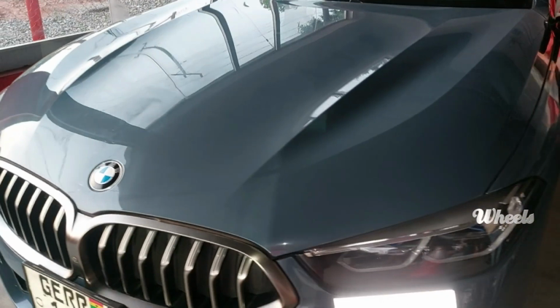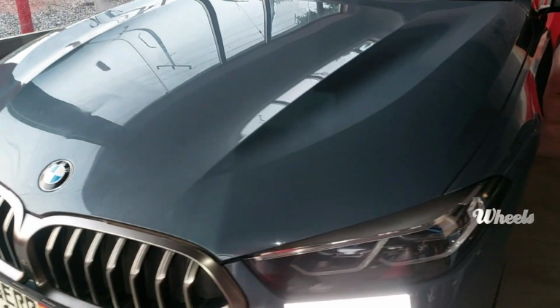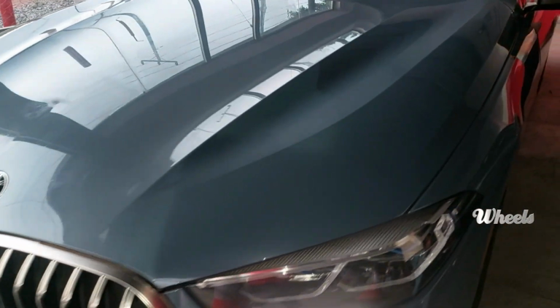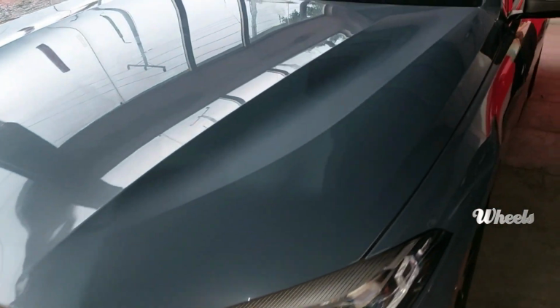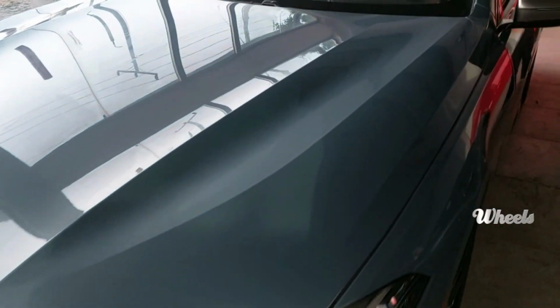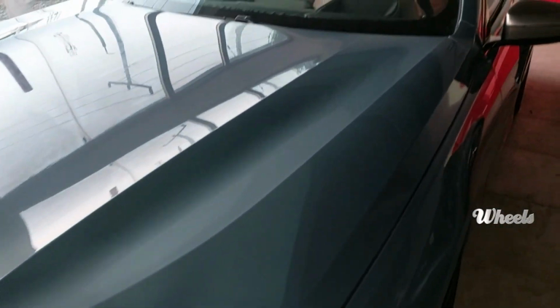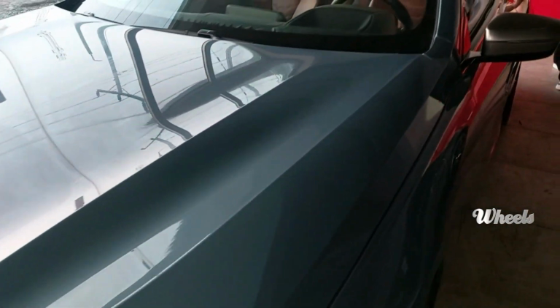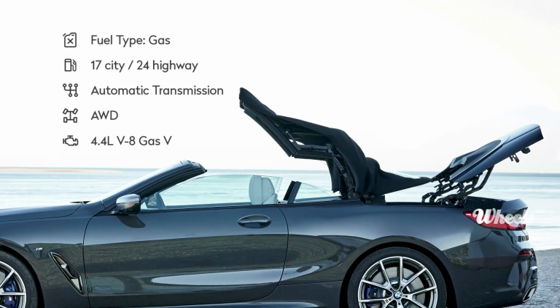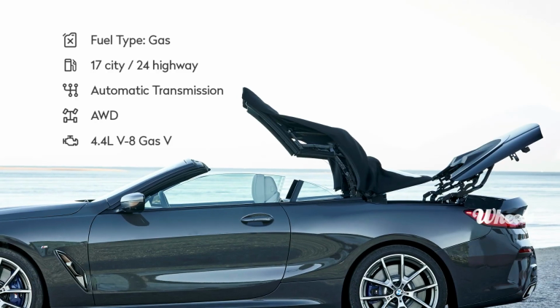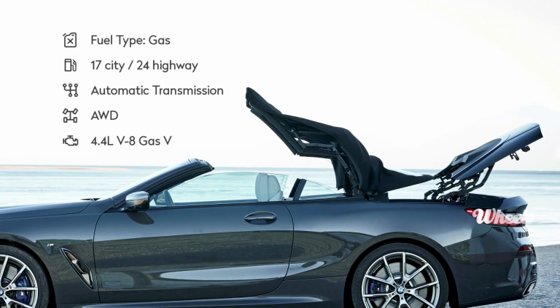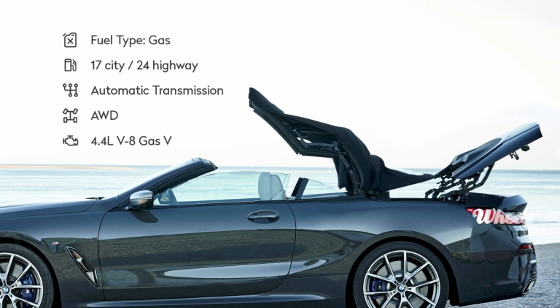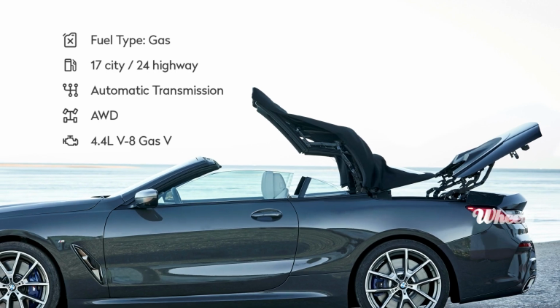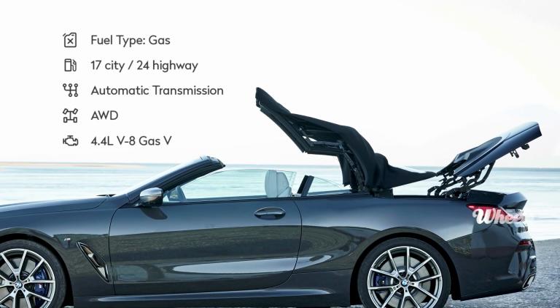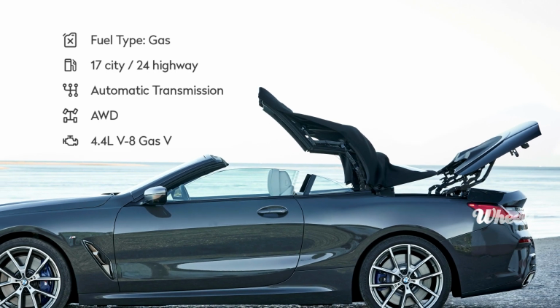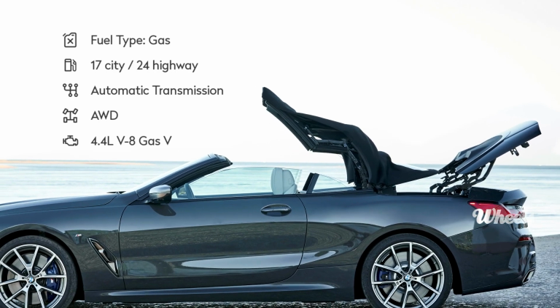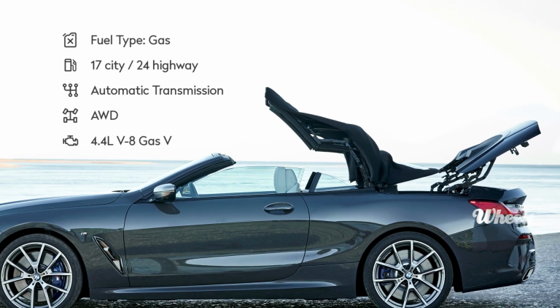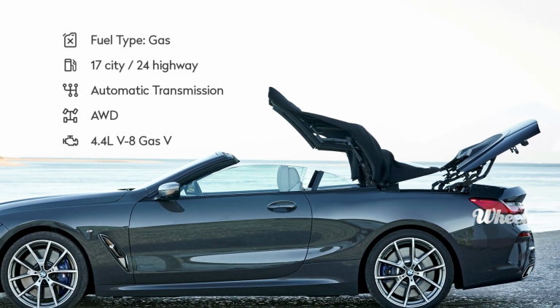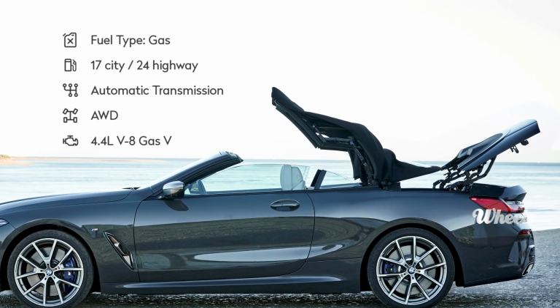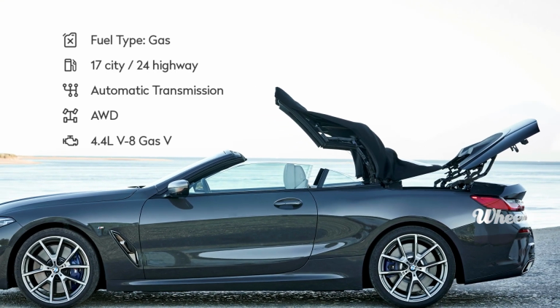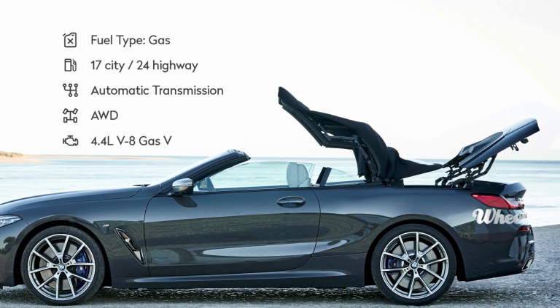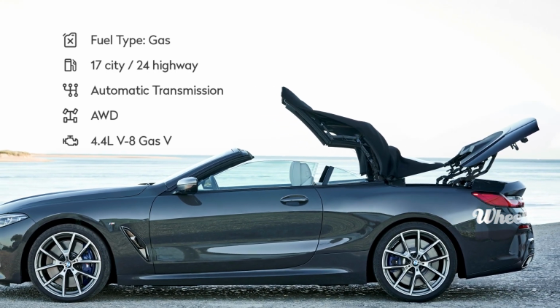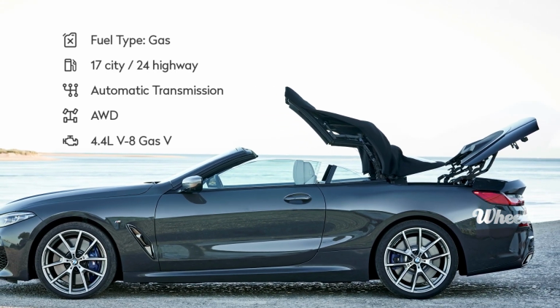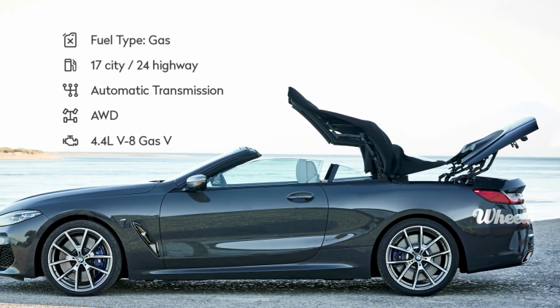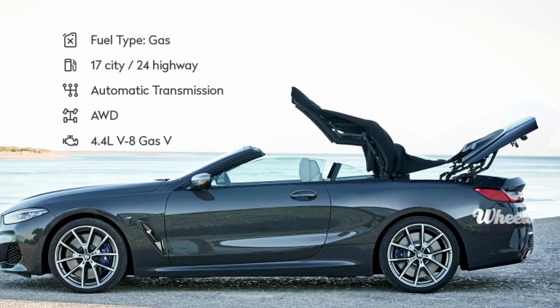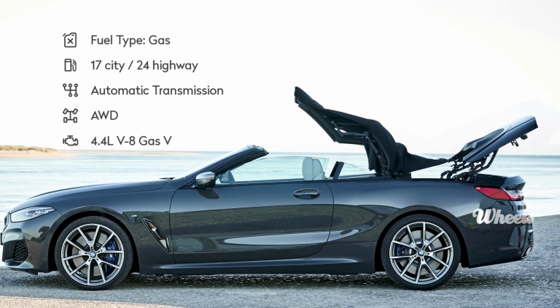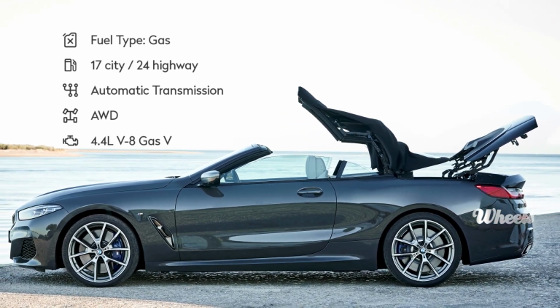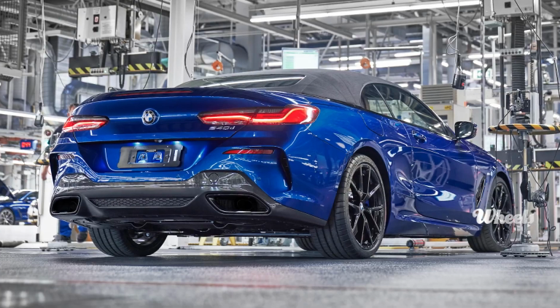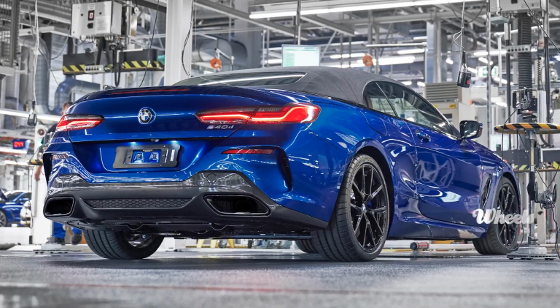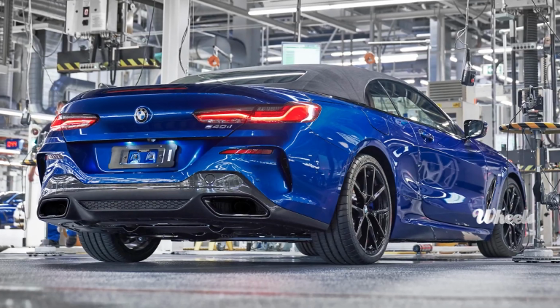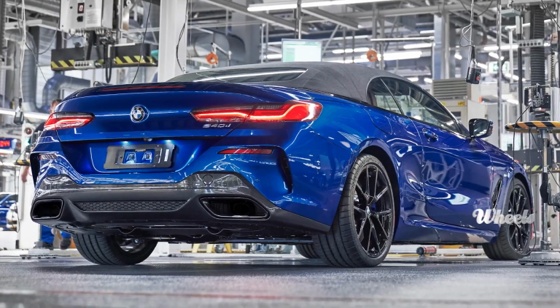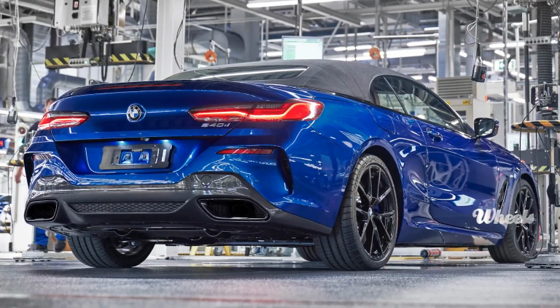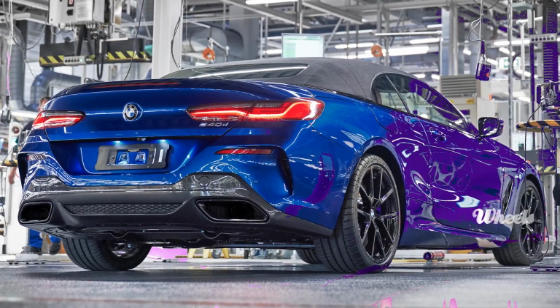Beneath the hood, this drop top hides a twin-turbocharged 4.4-litre V8 with 523 horsepower and 20 miles per gallon fuel economy. Luxury doesn't mean leisurely.